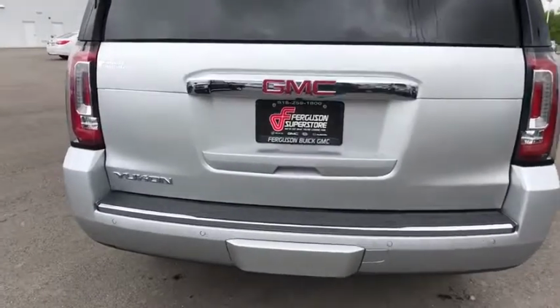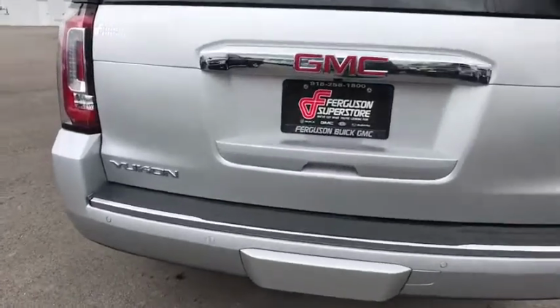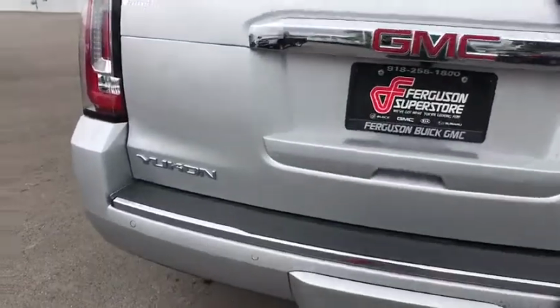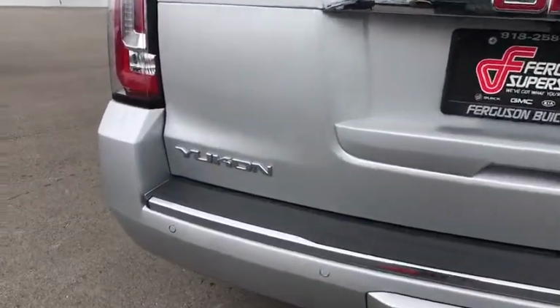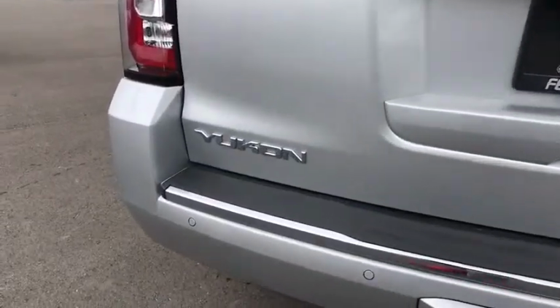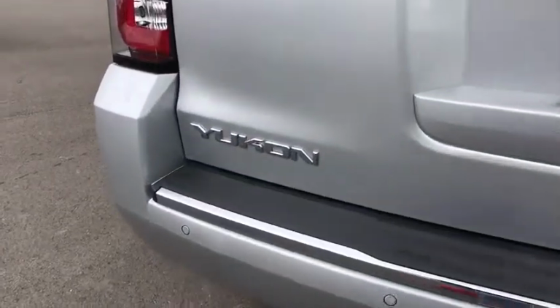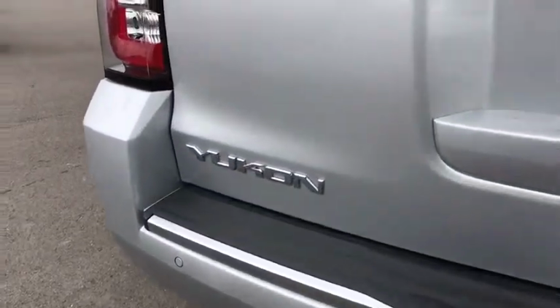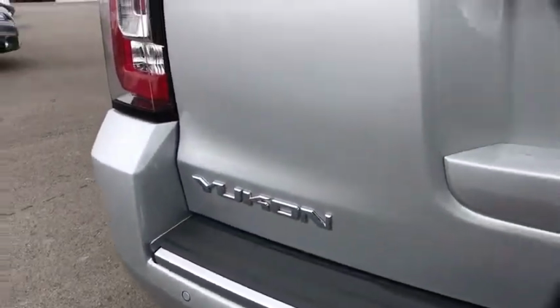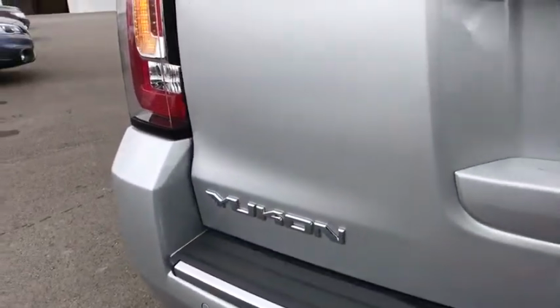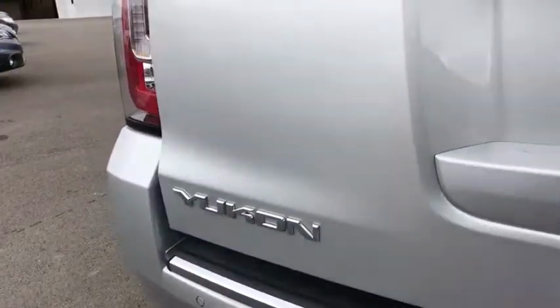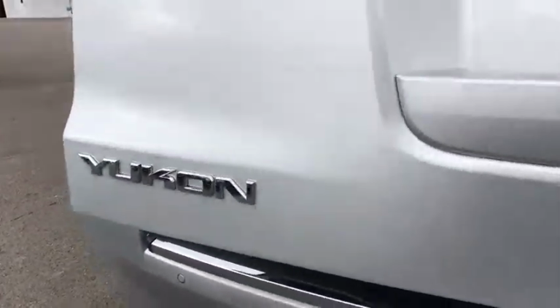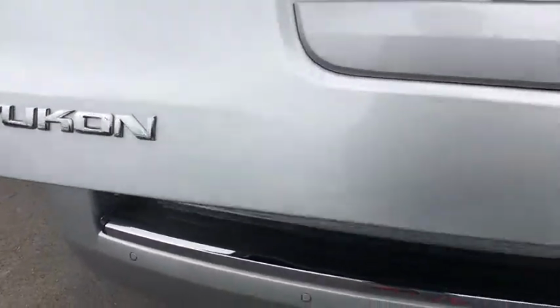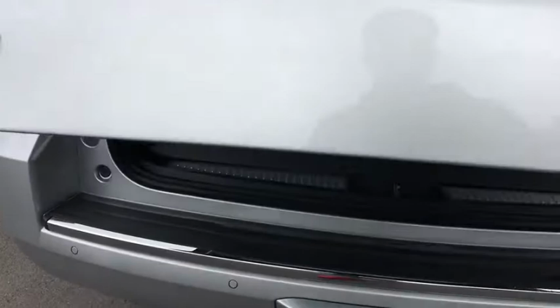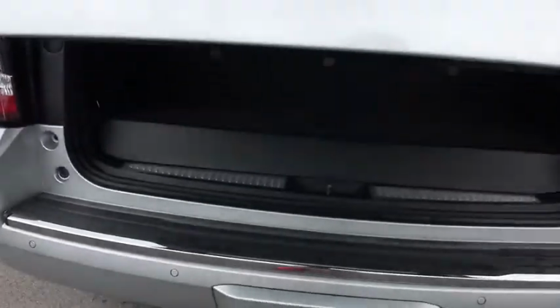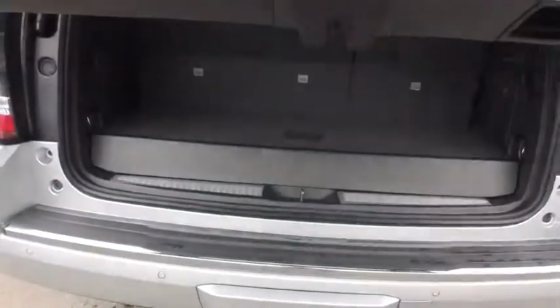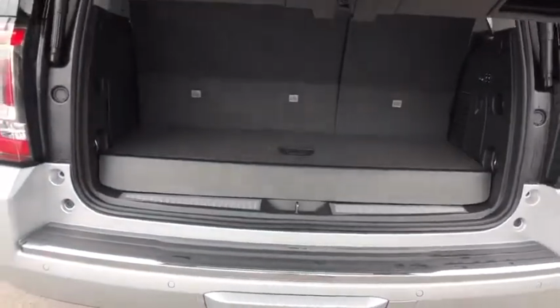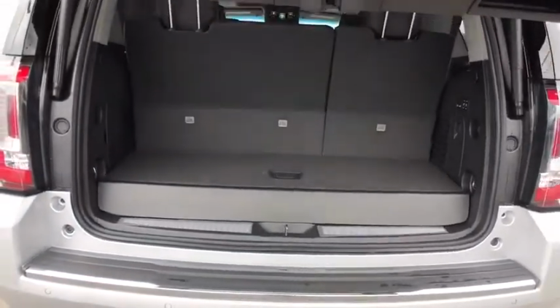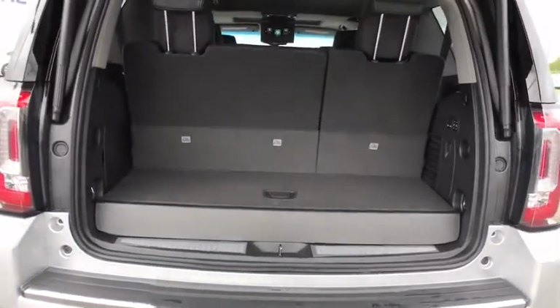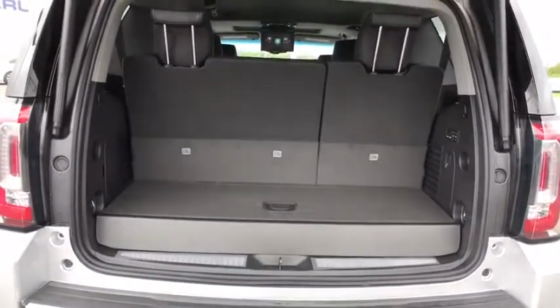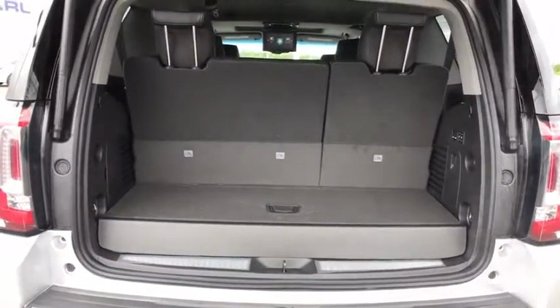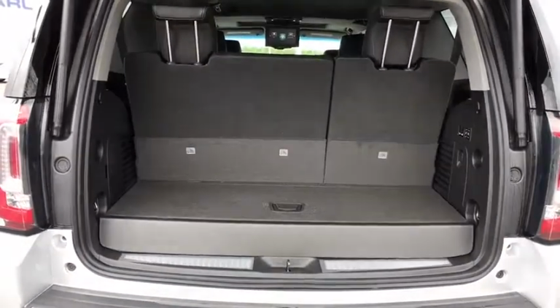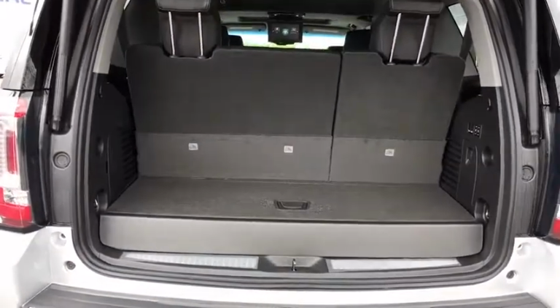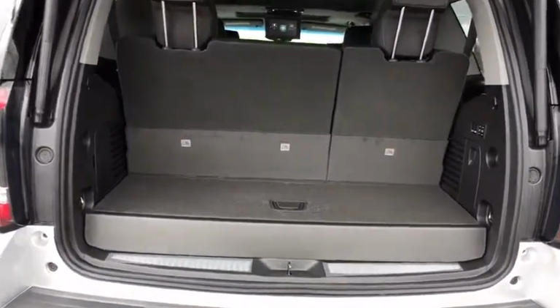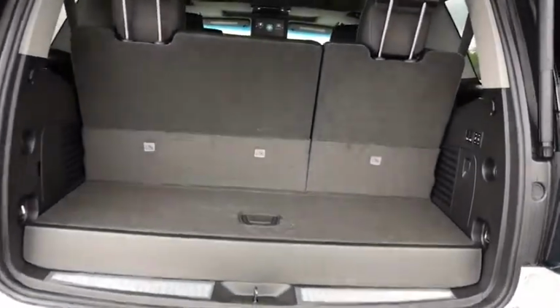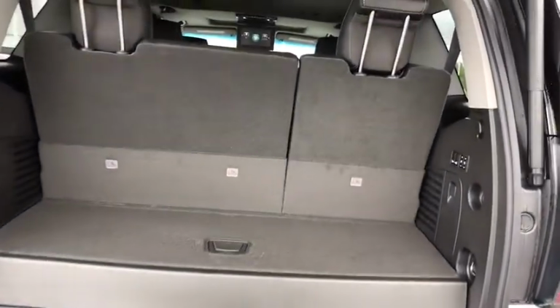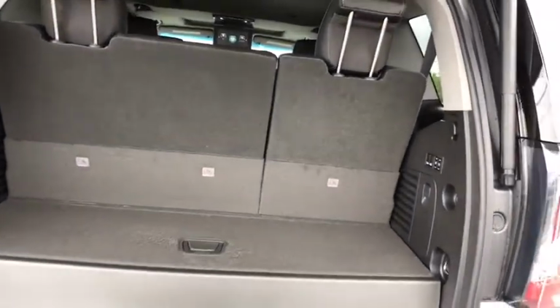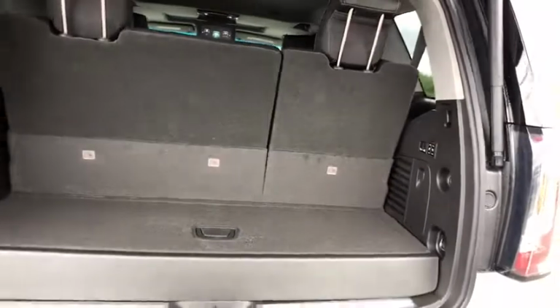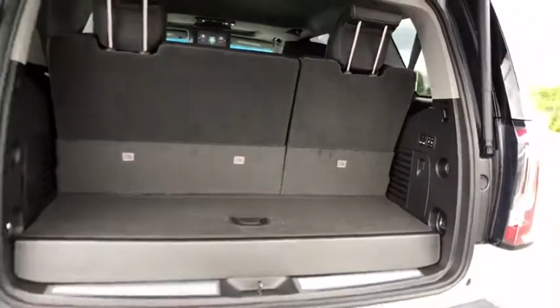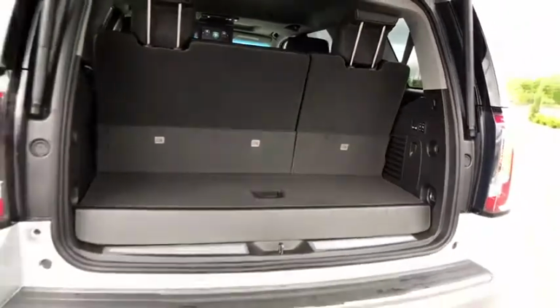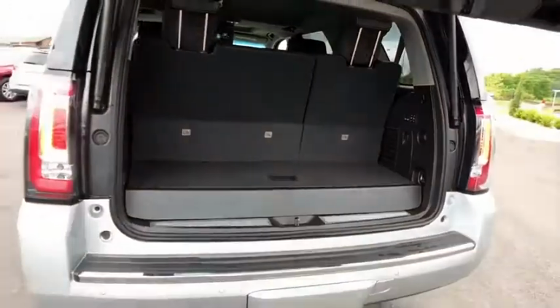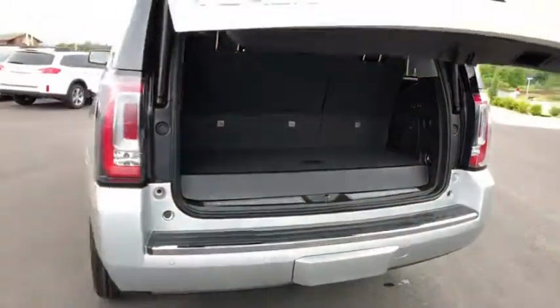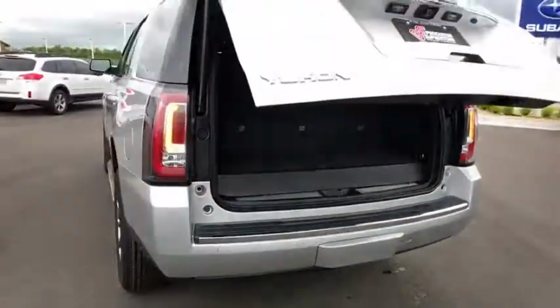Traction control. Steering wheel audio controls. Keyless entry. Remote engine start. Power passenger seat. Tow hitch. Power liftgate. Navigation system. Anti-lock braking system. Lane departure warning.